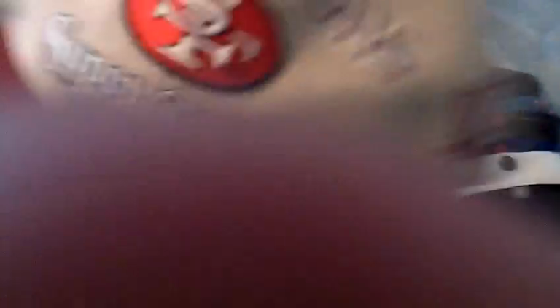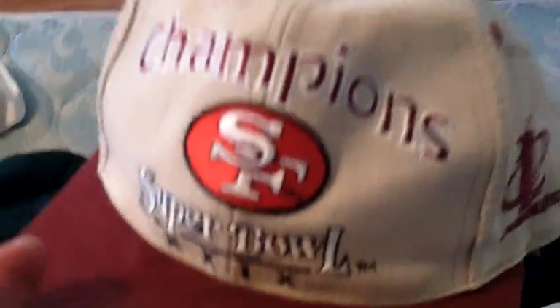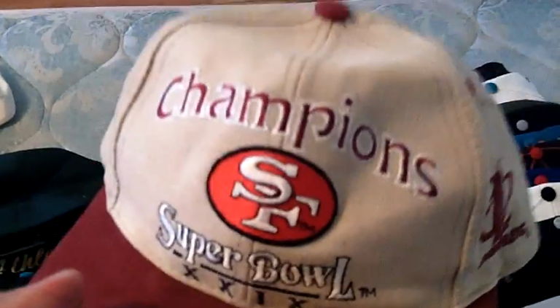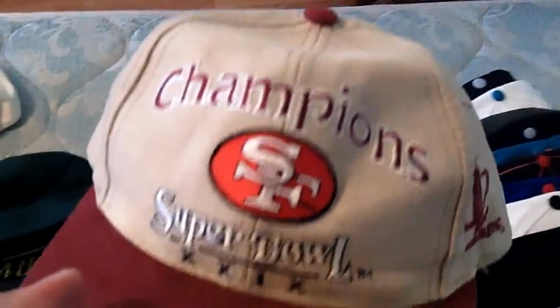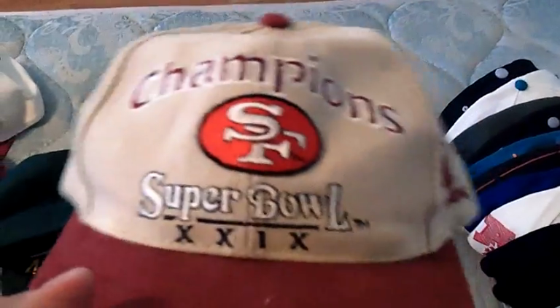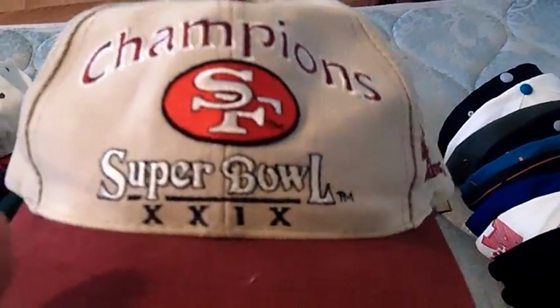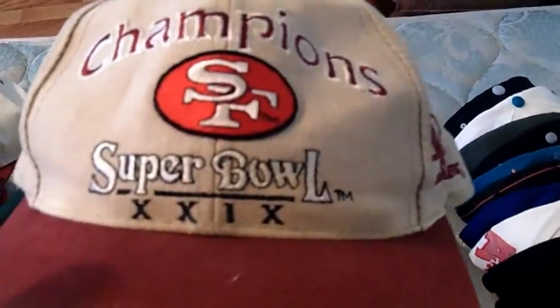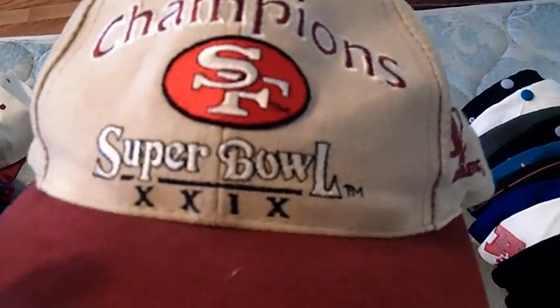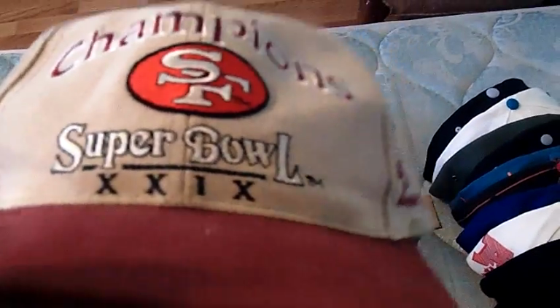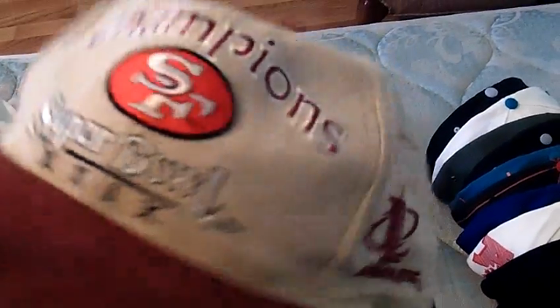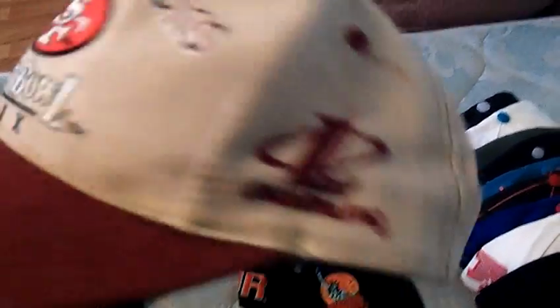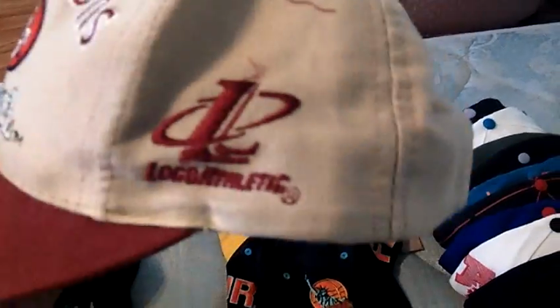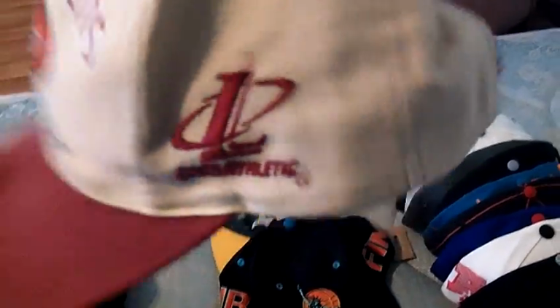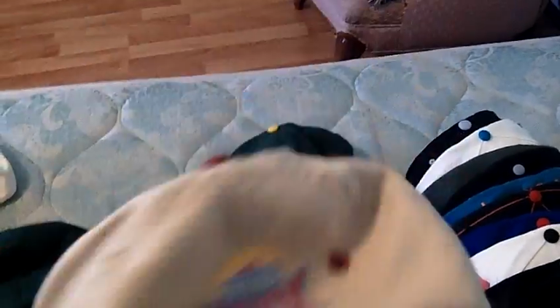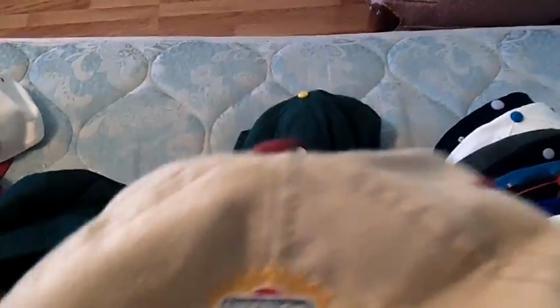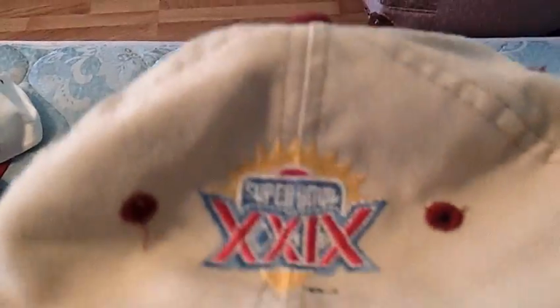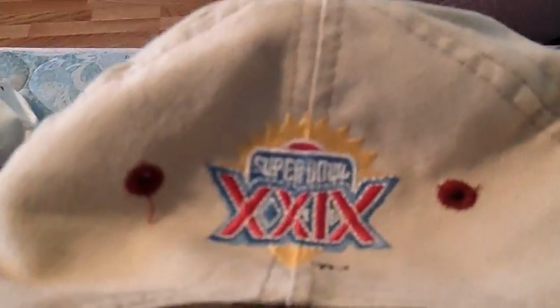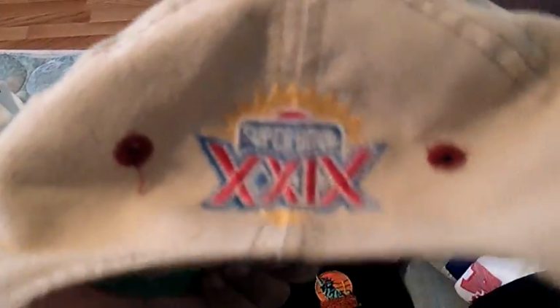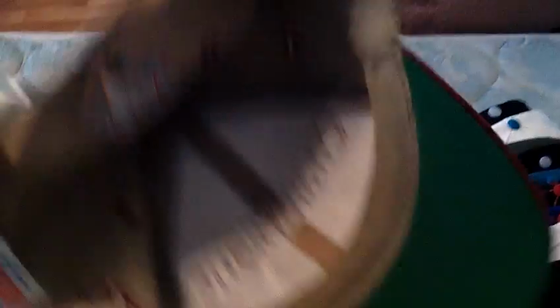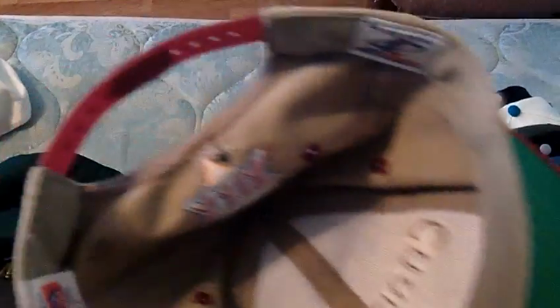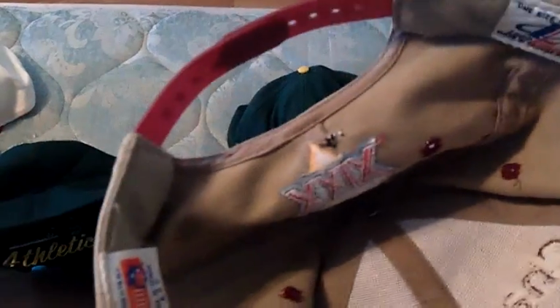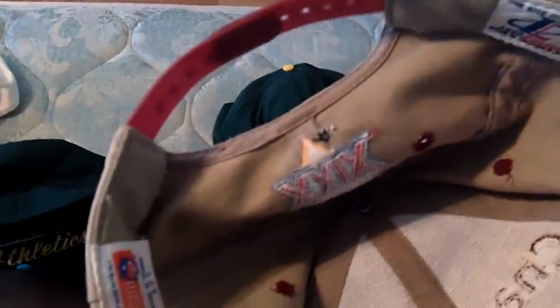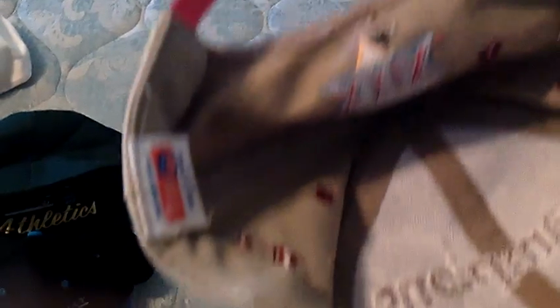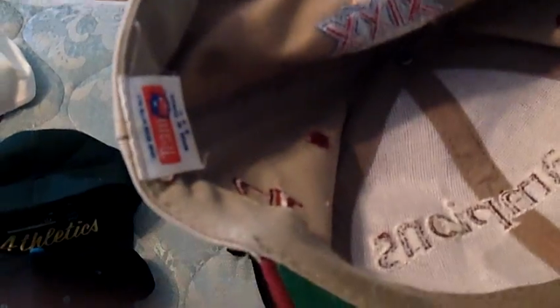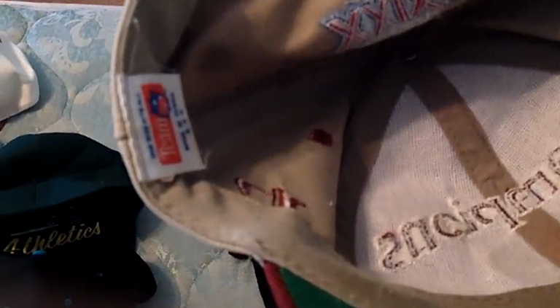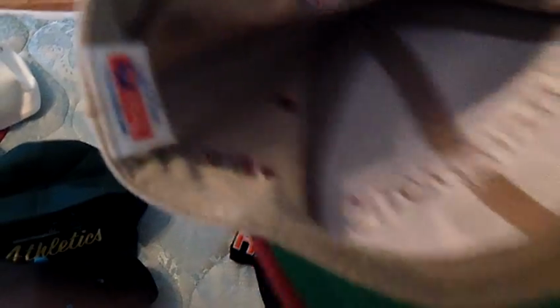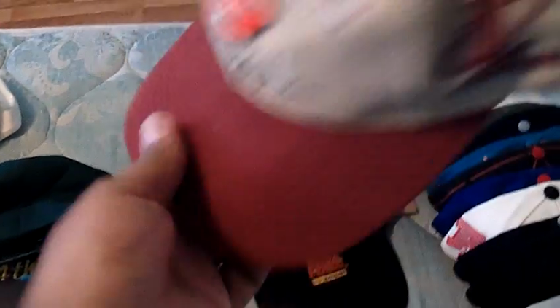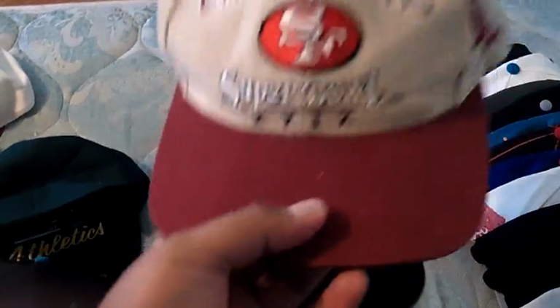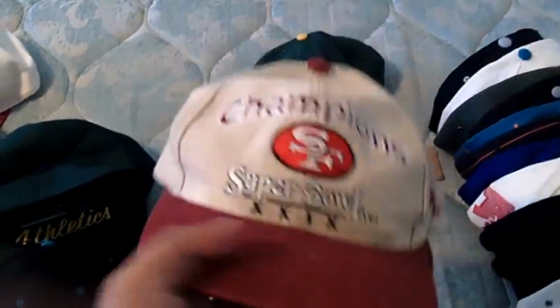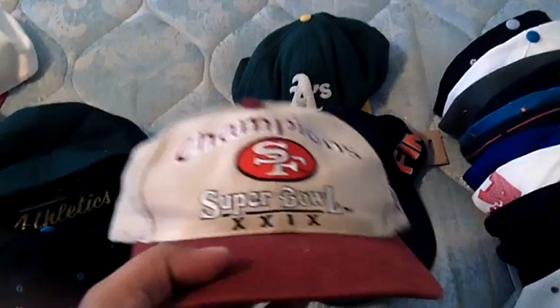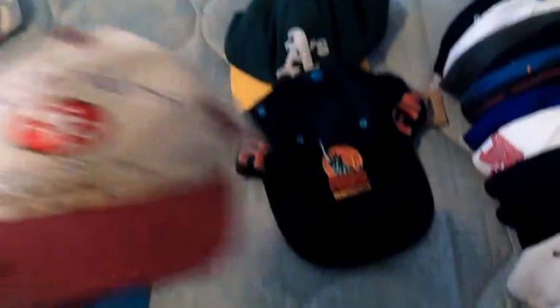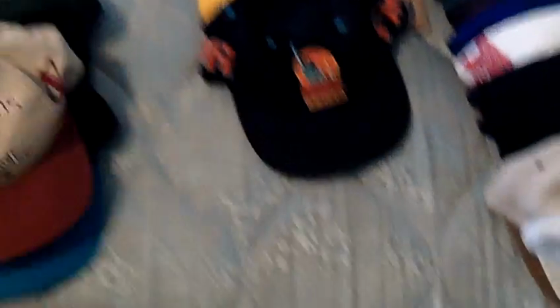Got the San Francisco 49ers Champions Super Bowl — I believe it's 26 — Logo Athletic, Super Bowl logo on the back, Logo Athletic, Team NFL. I'll probably do 18 shipped.